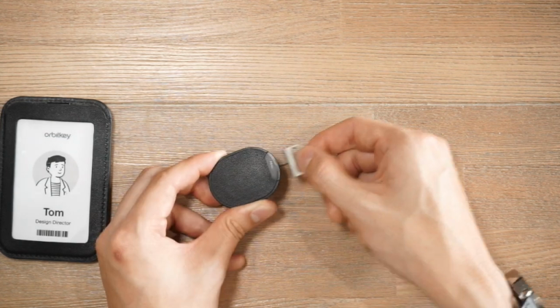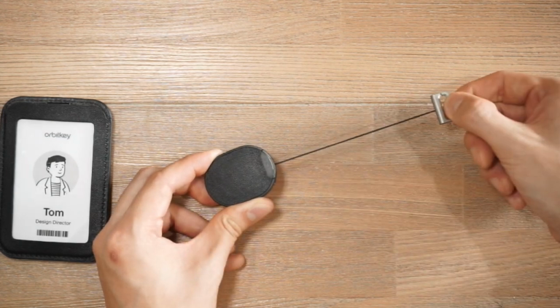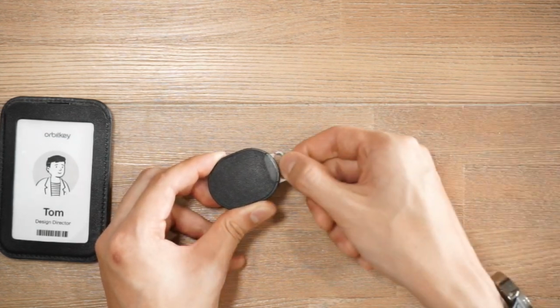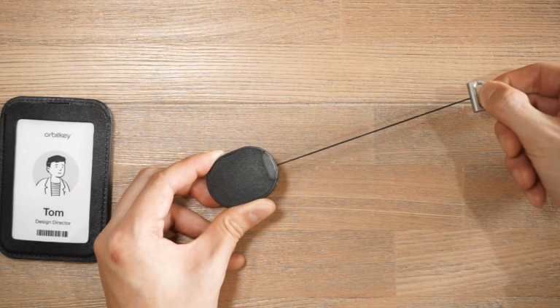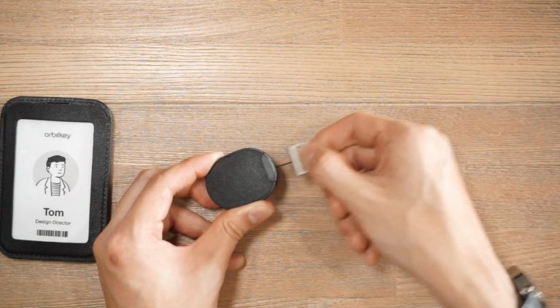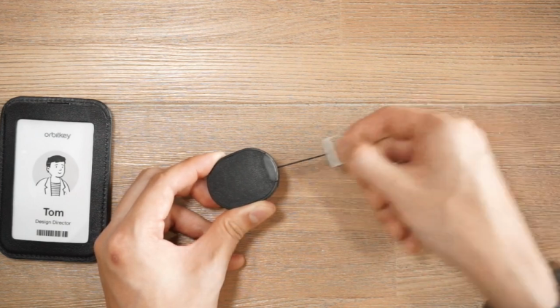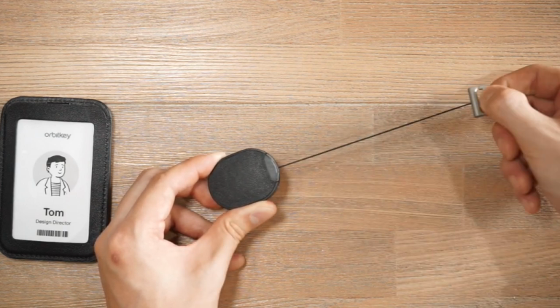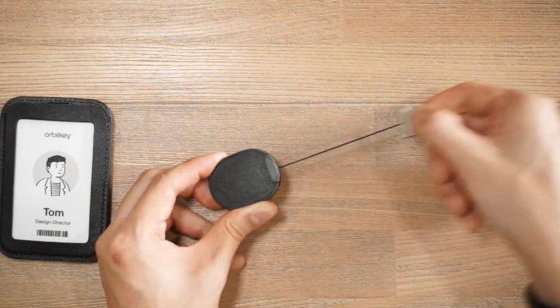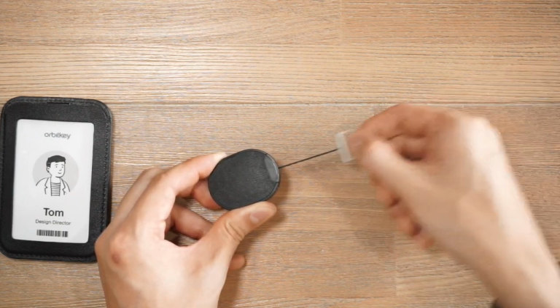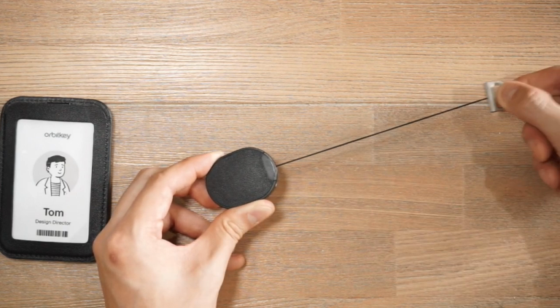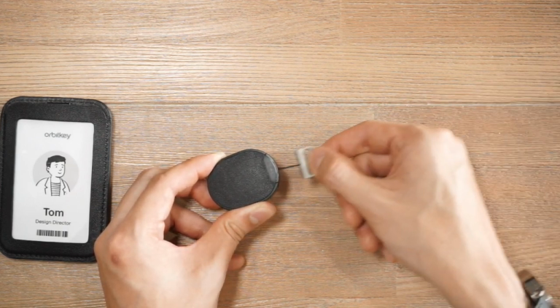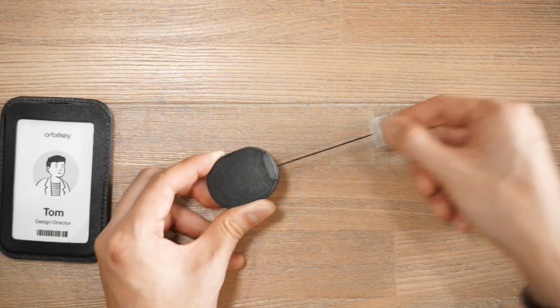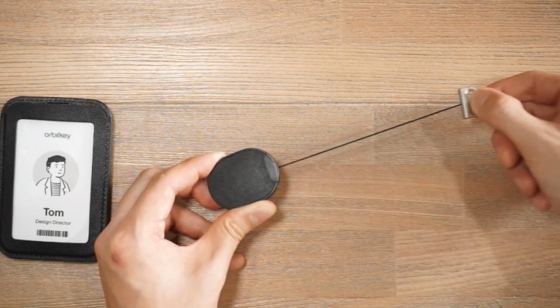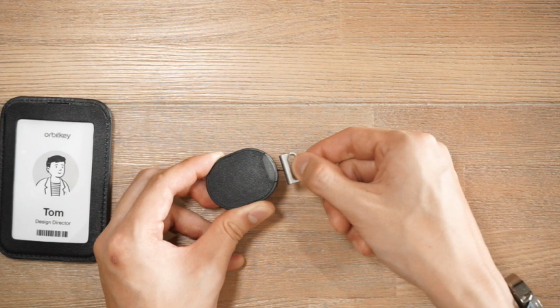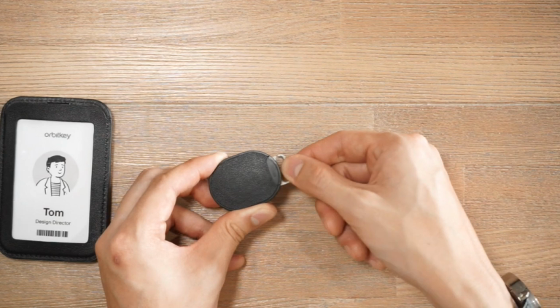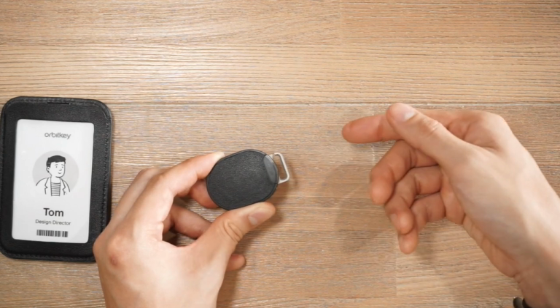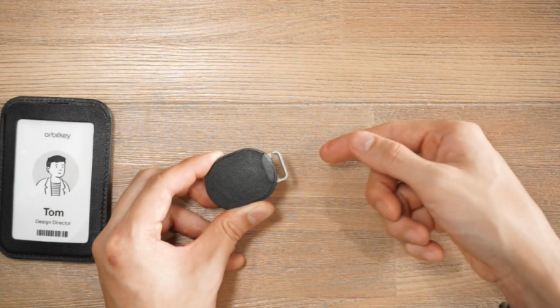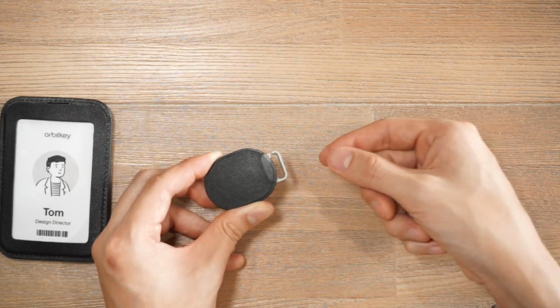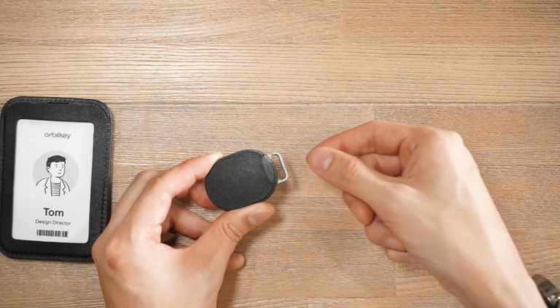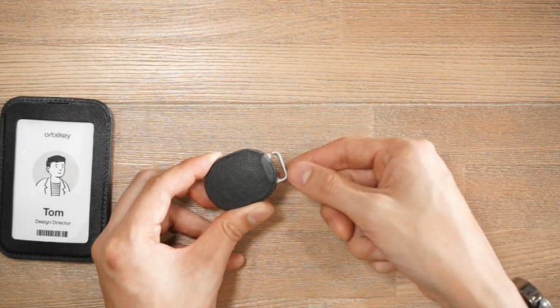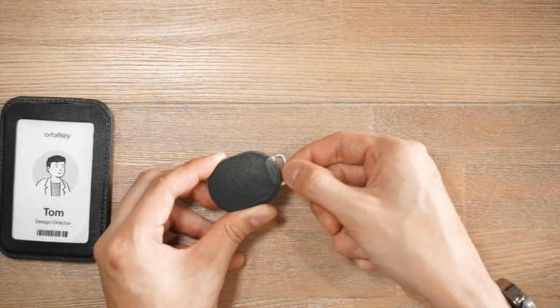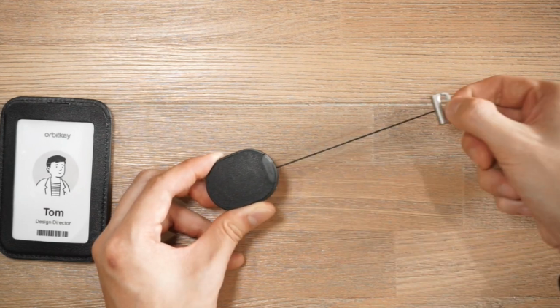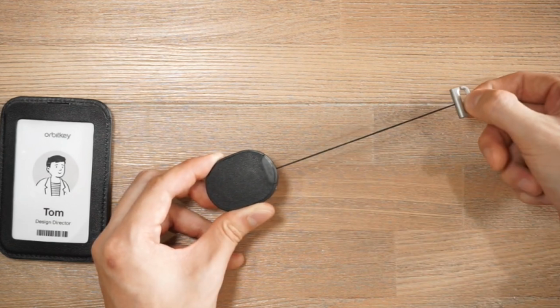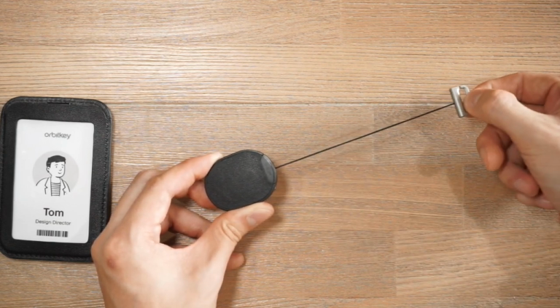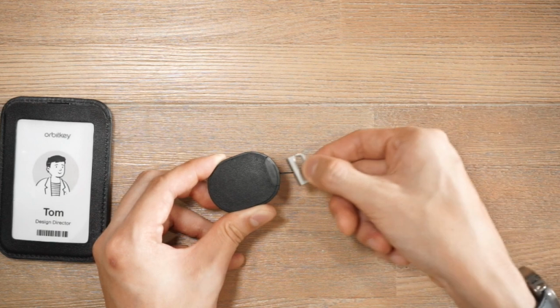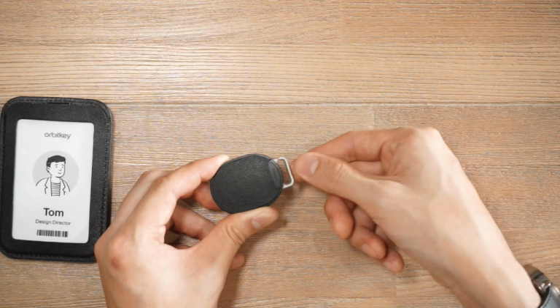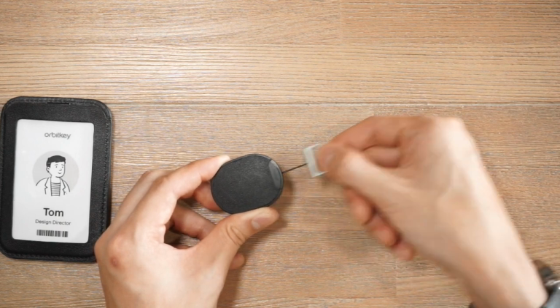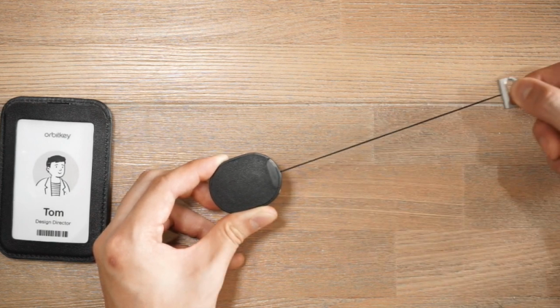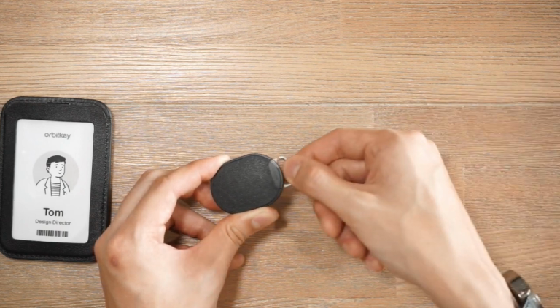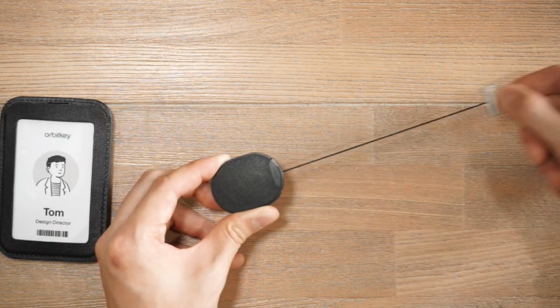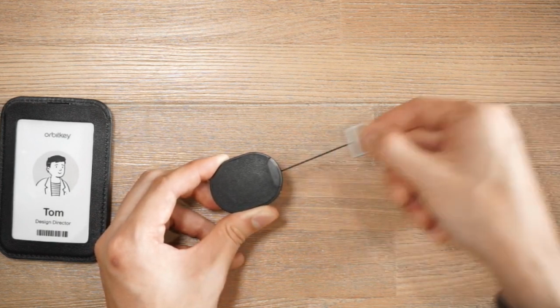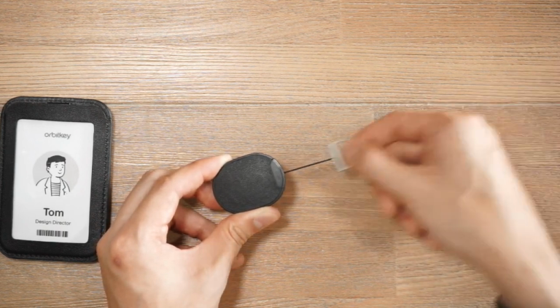As for the cord itself, it is a highly durable Dyneema cord, so it's going to last a very long time. OrbitKey have actually designed this particular casing with this Dyneema cord so that it has minimal noise when being used.